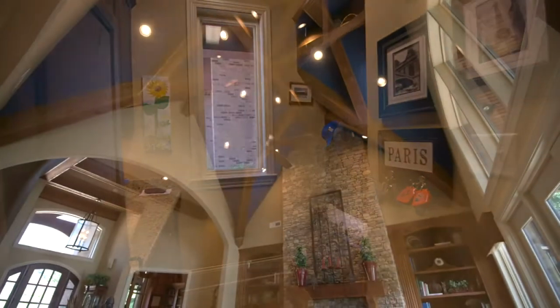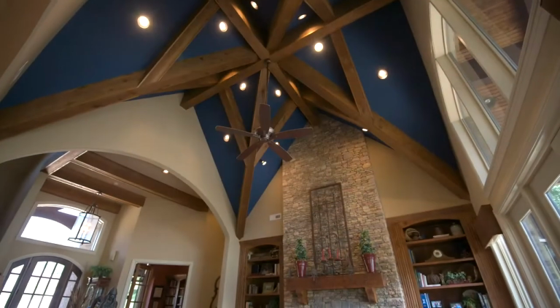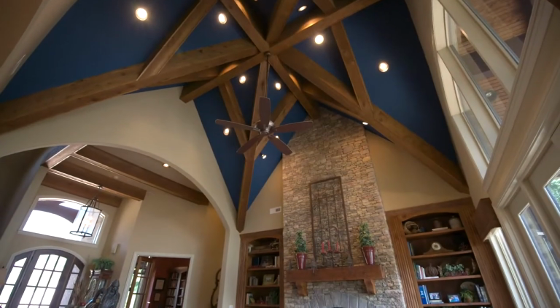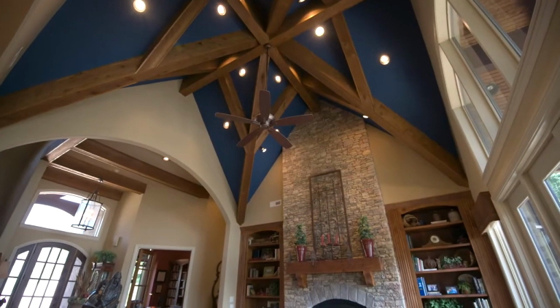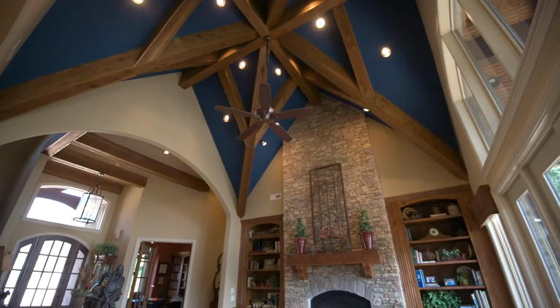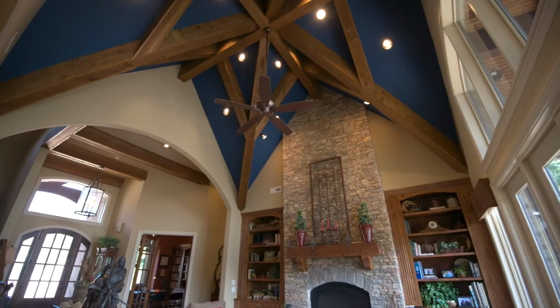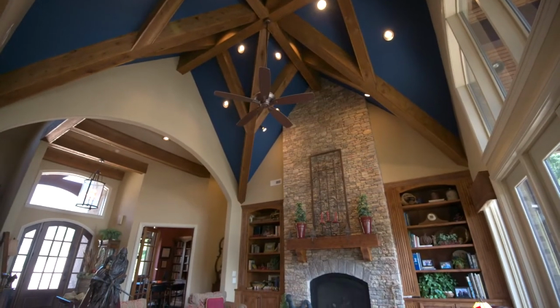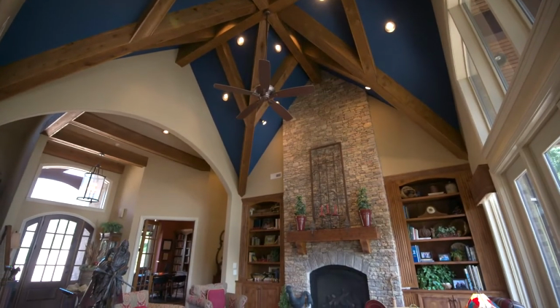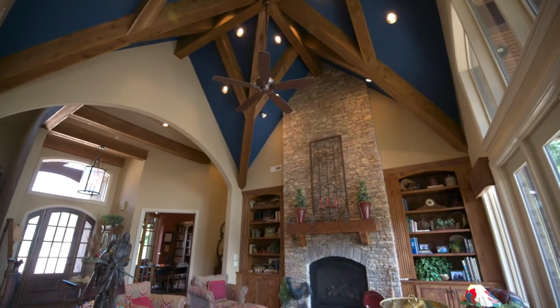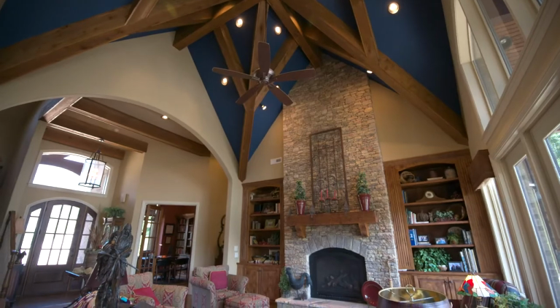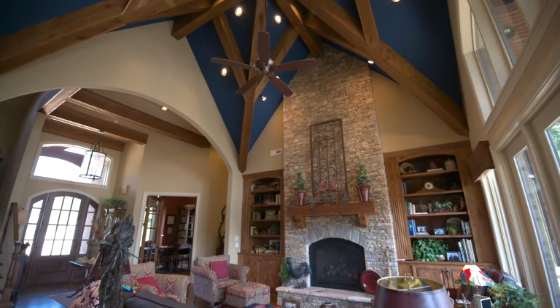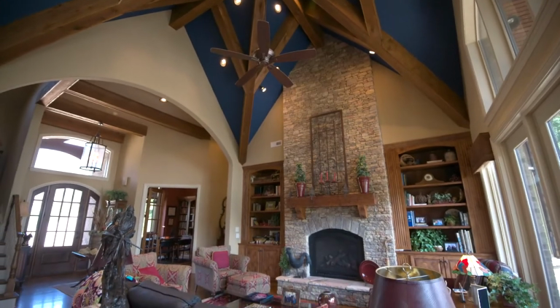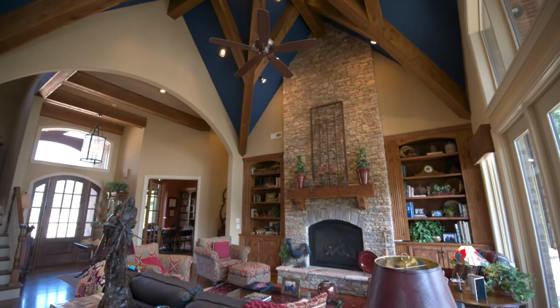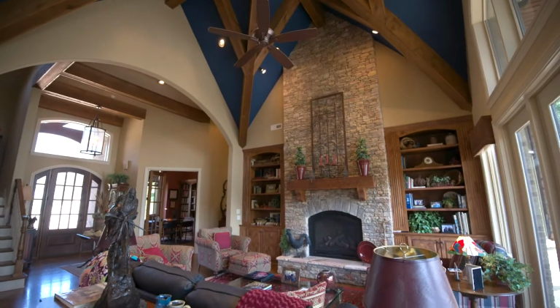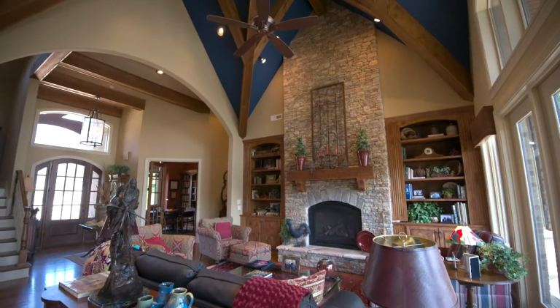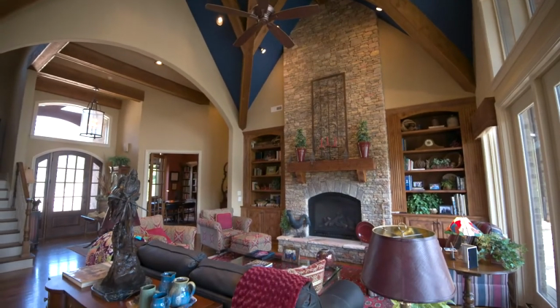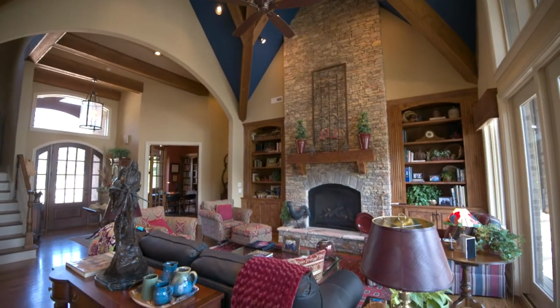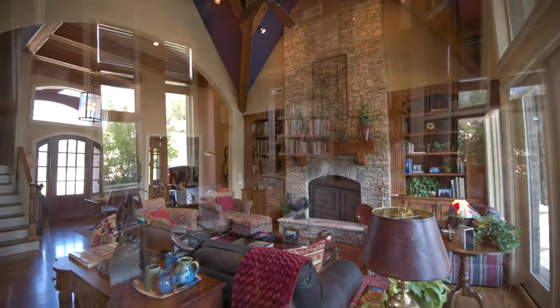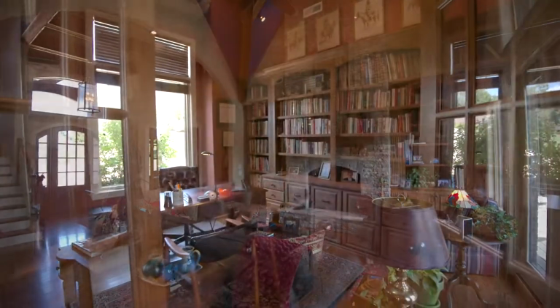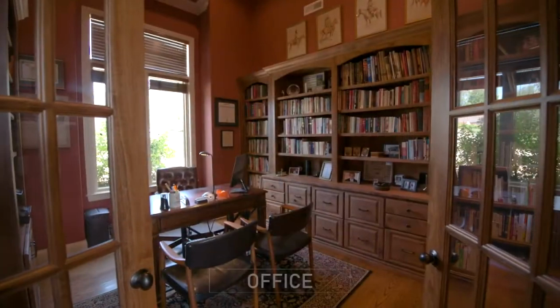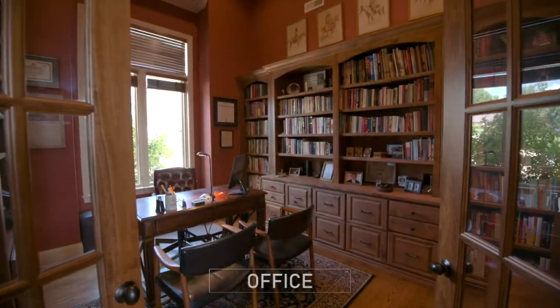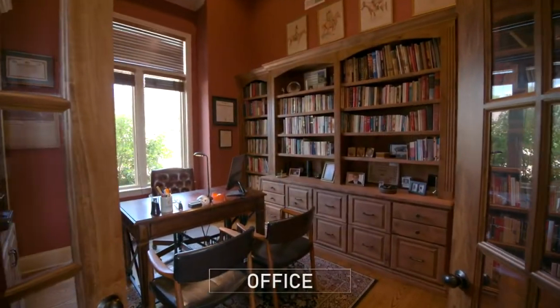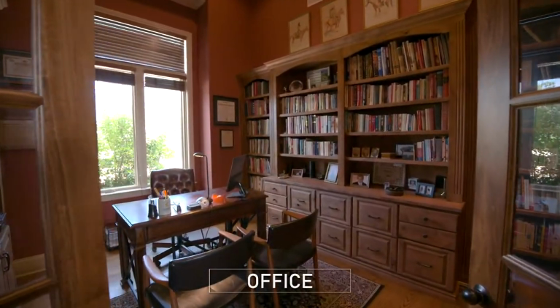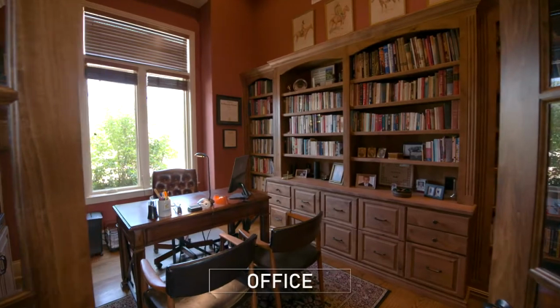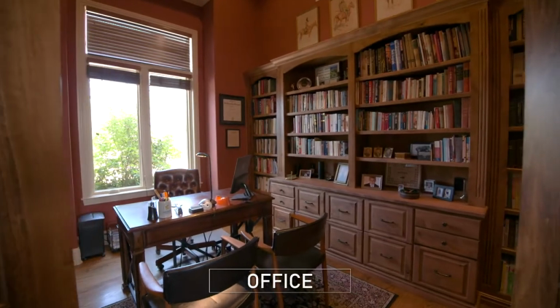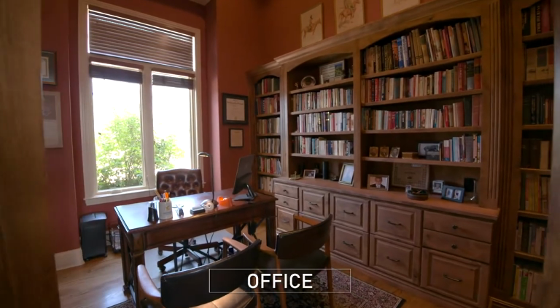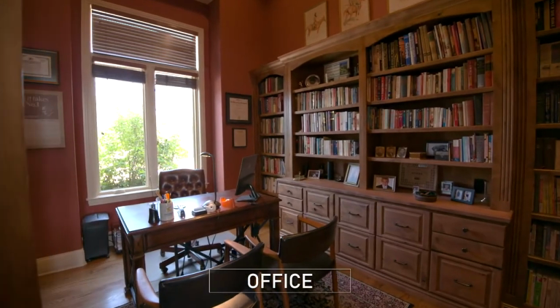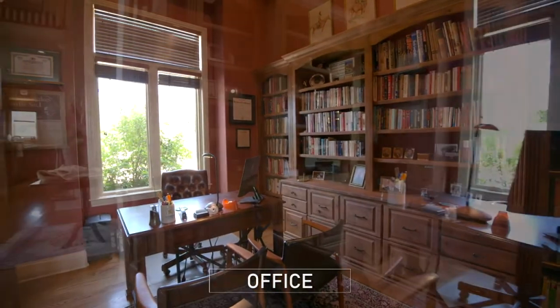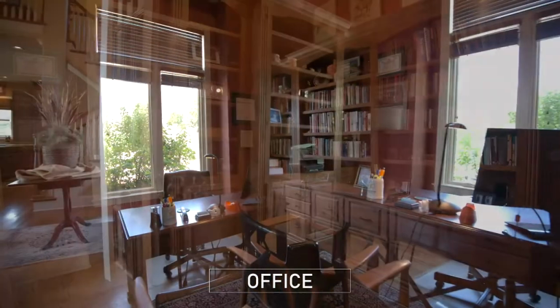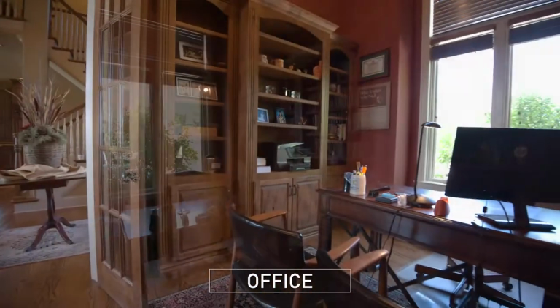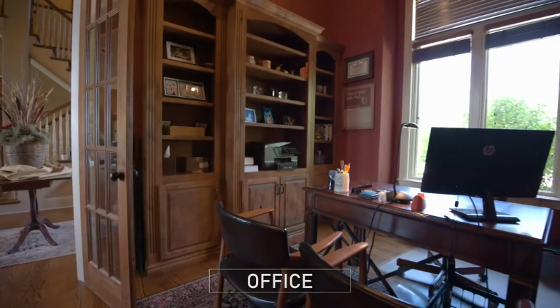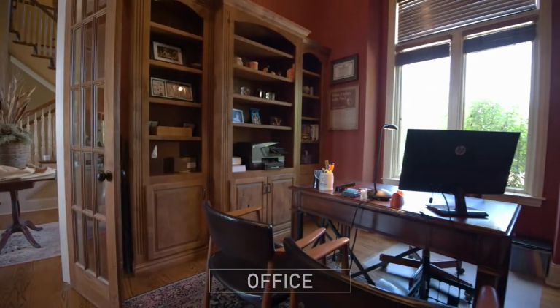We have to show off this beautiful ceiling structure. To the left of the entry is the office — a quiet place to work or read.